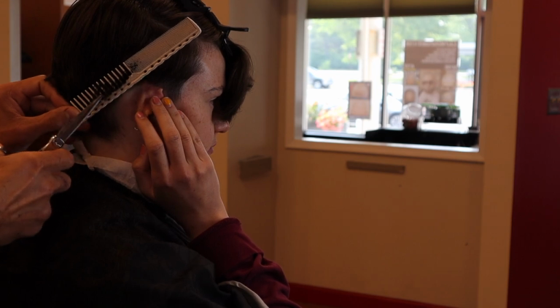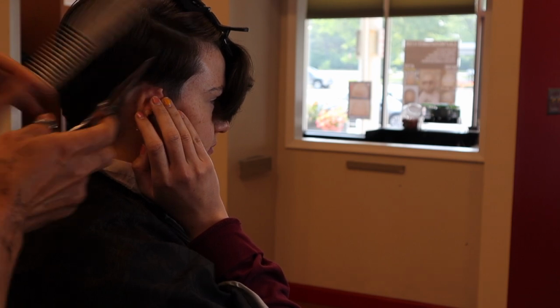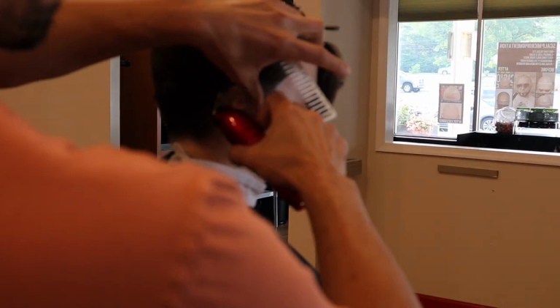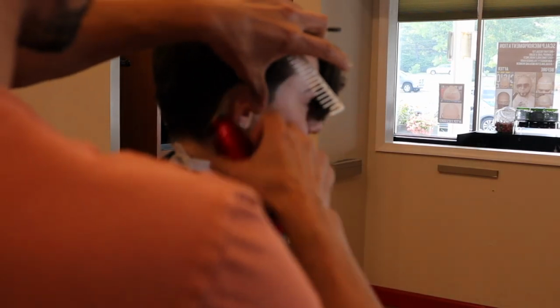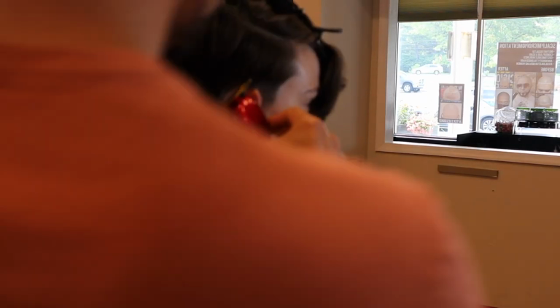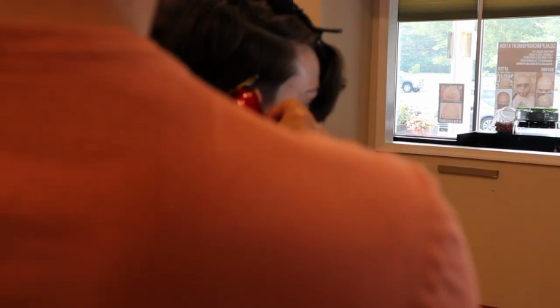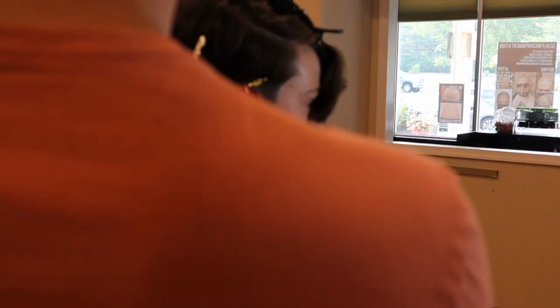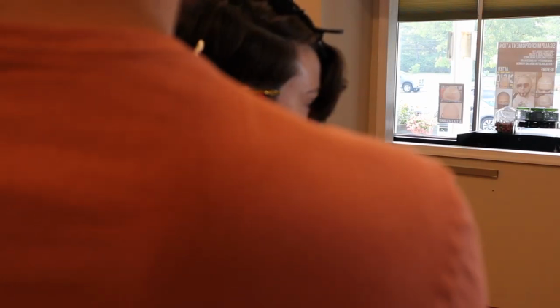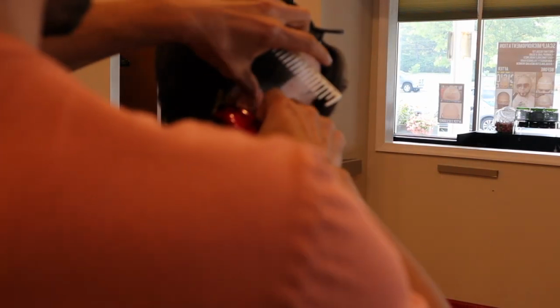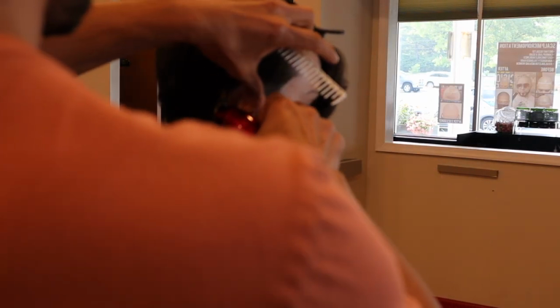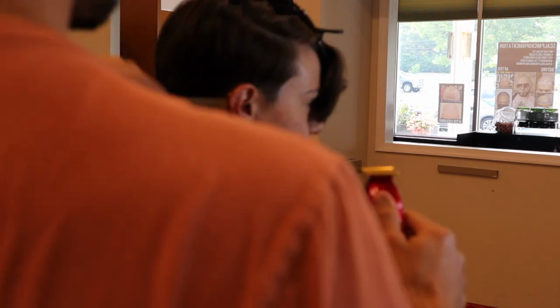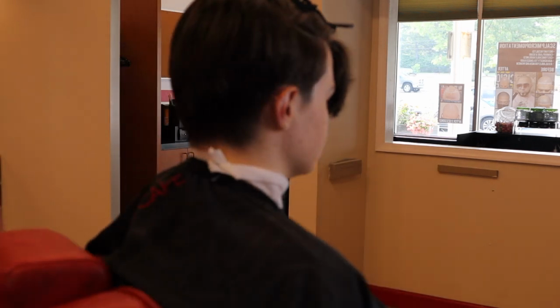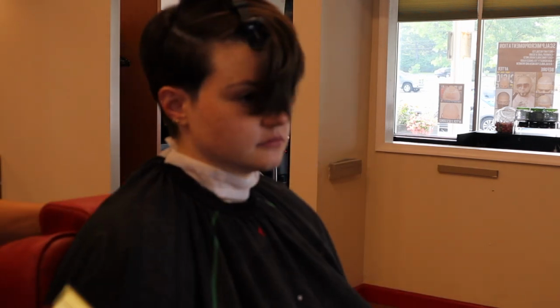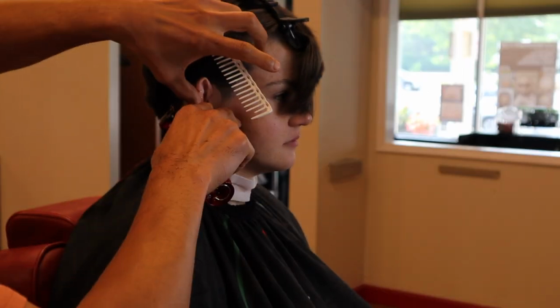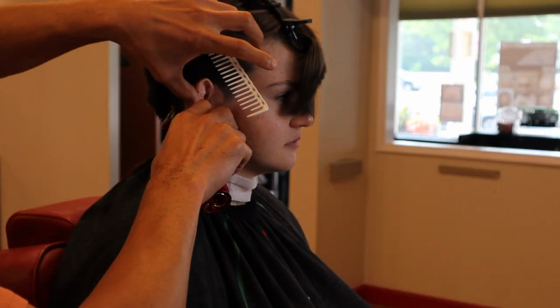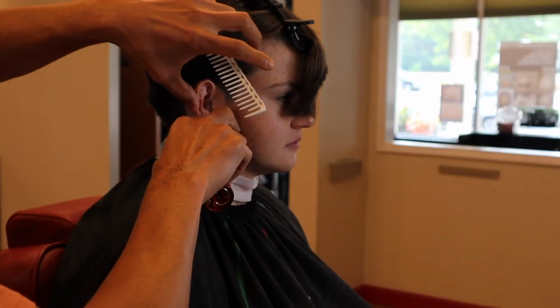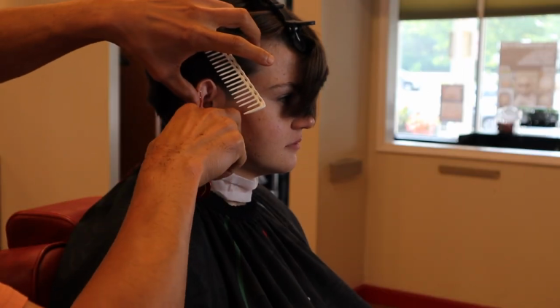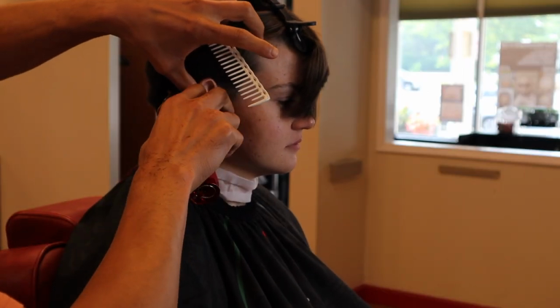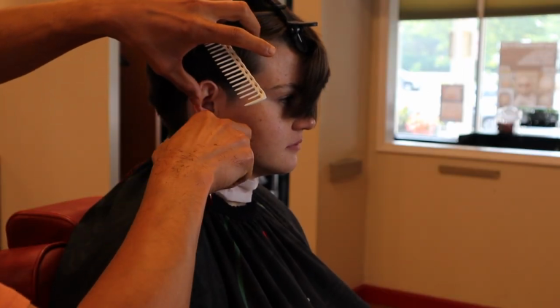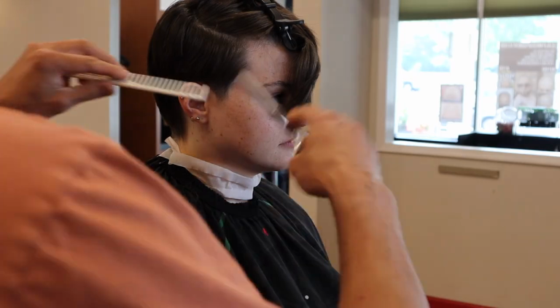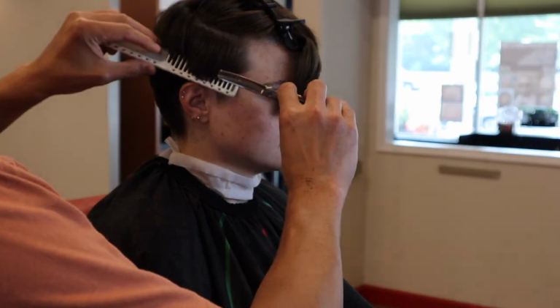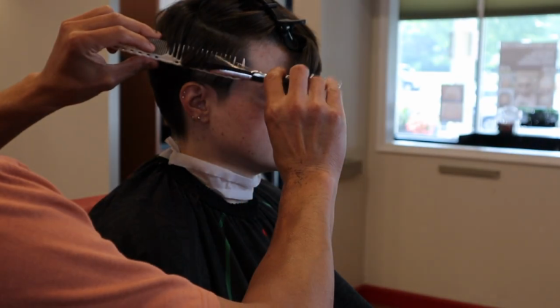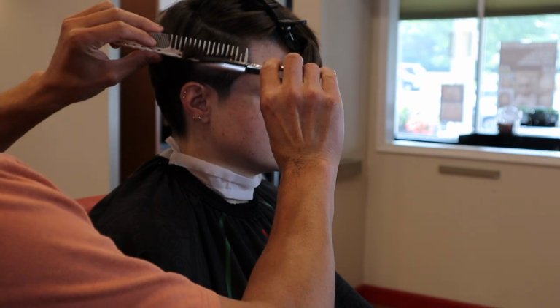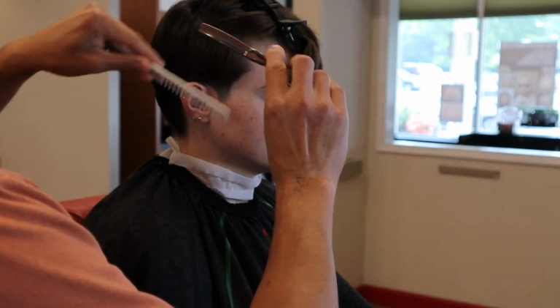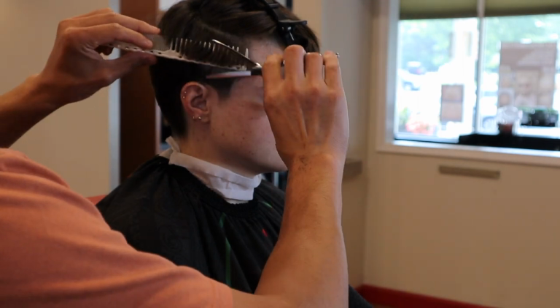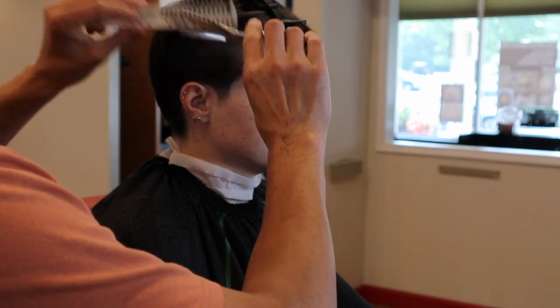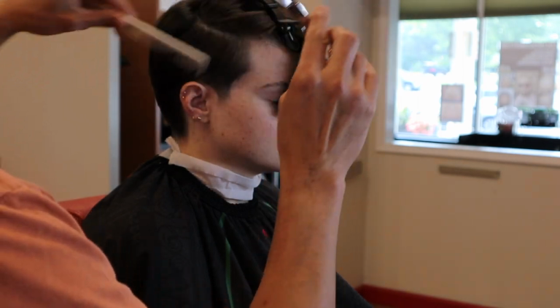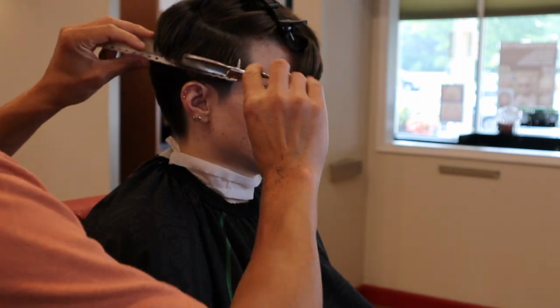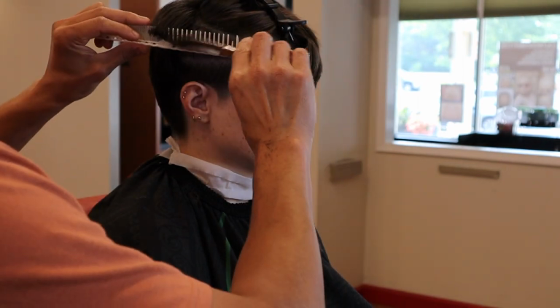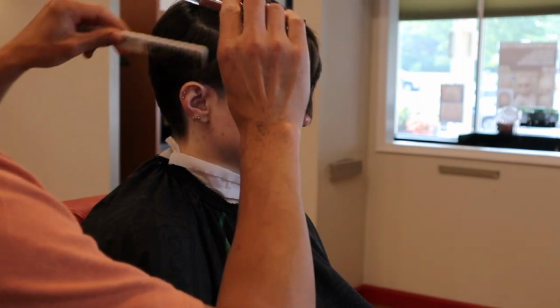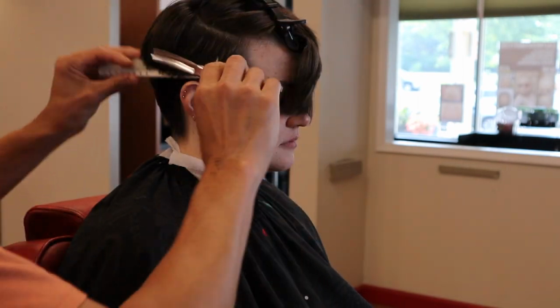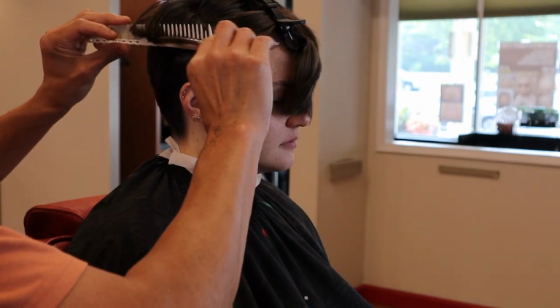When you're shaping up right around the back of the ear and guiding it down towards the neck, you just want to make sure you keep it natural — you don't want to push back their natural hairline.